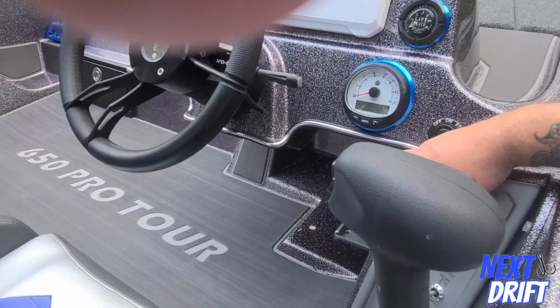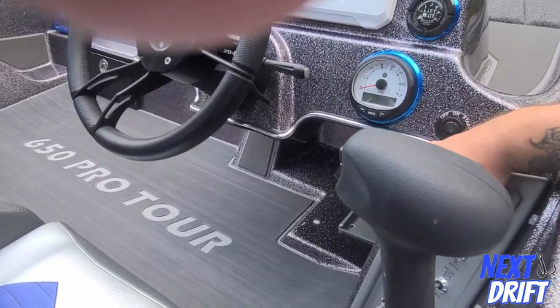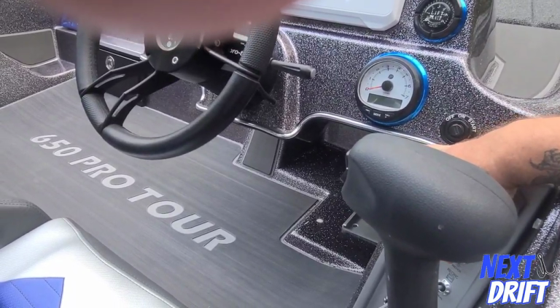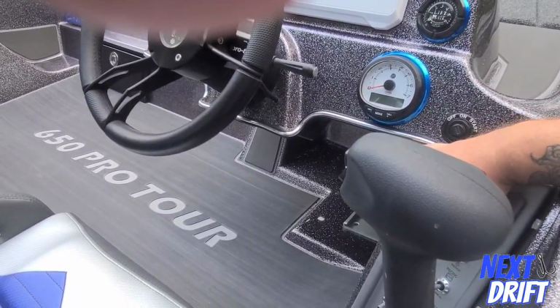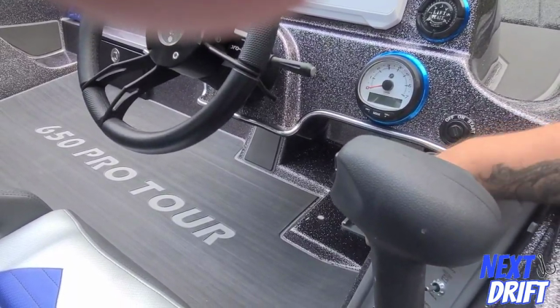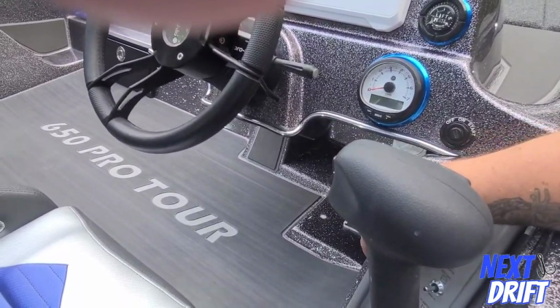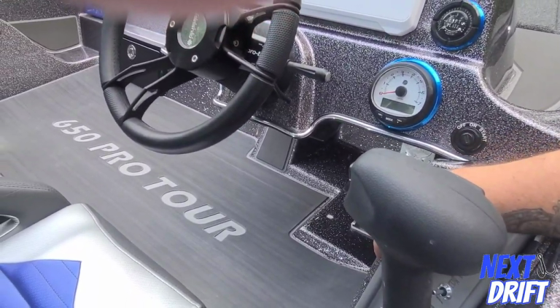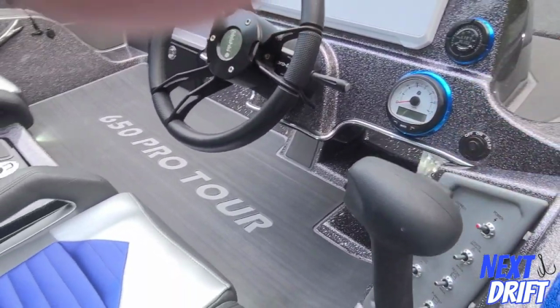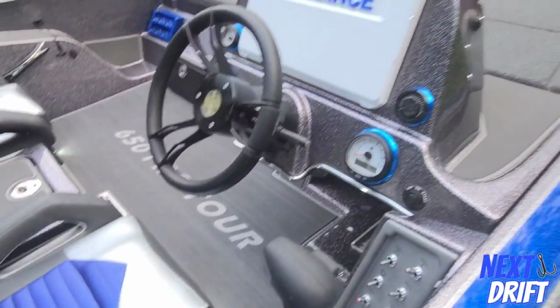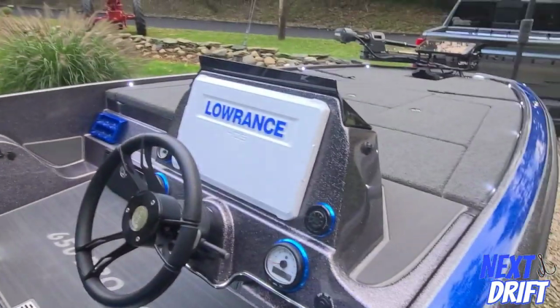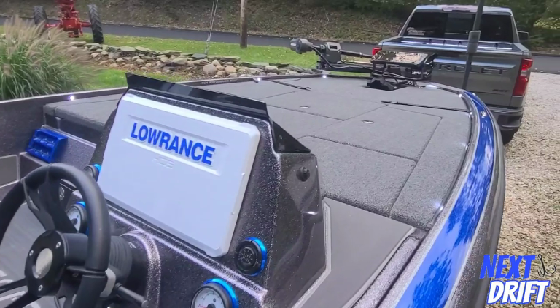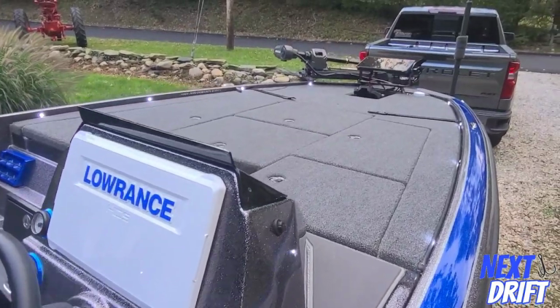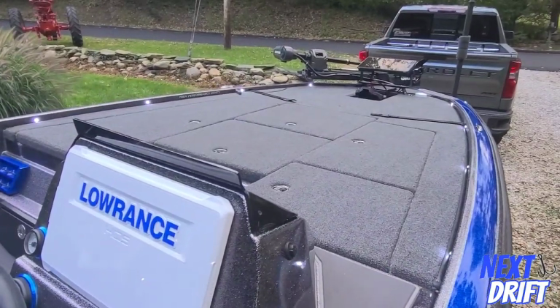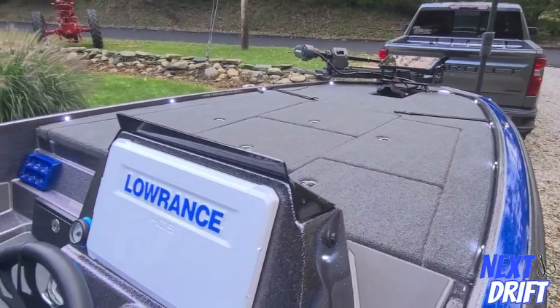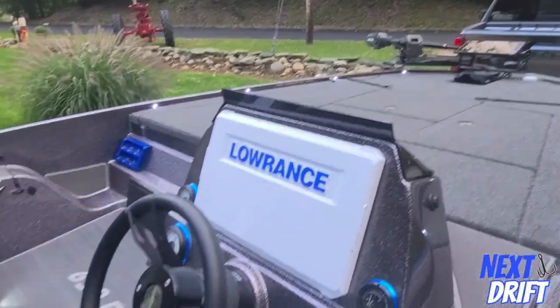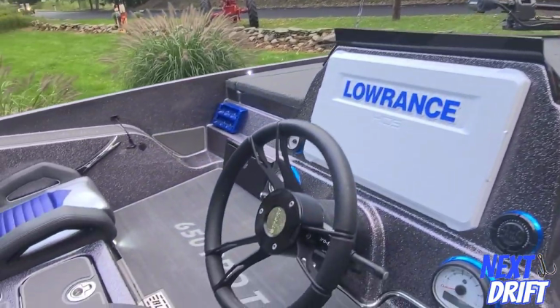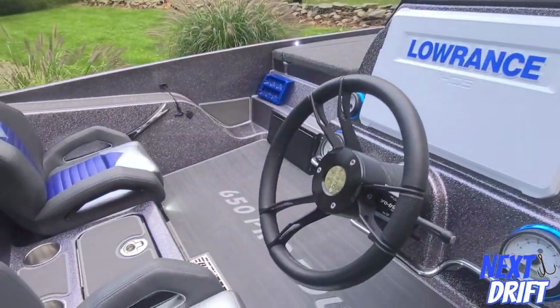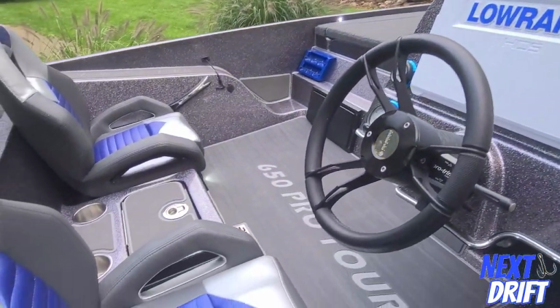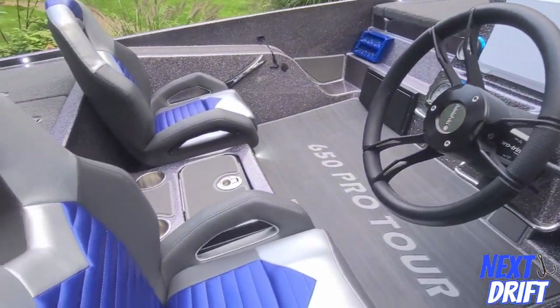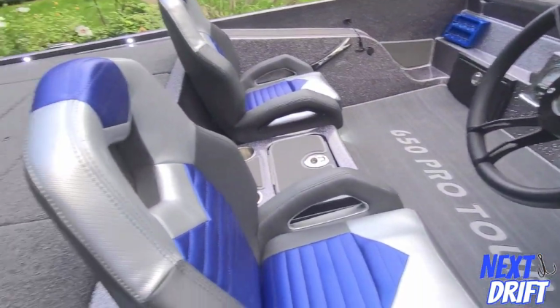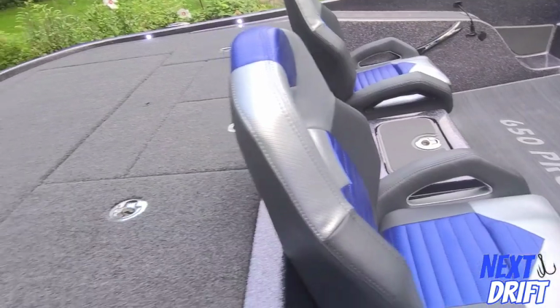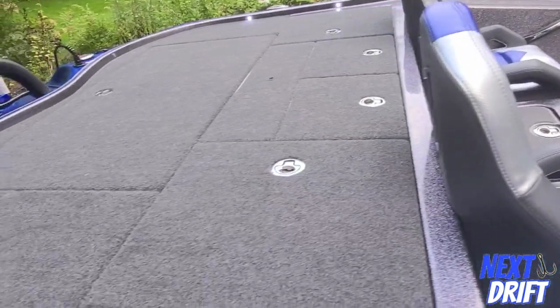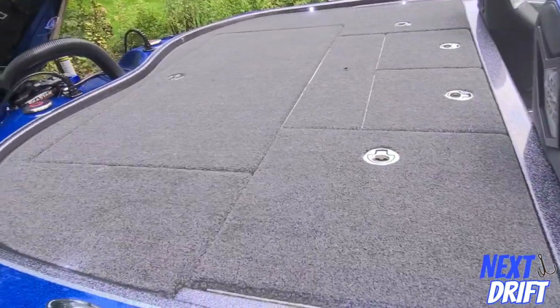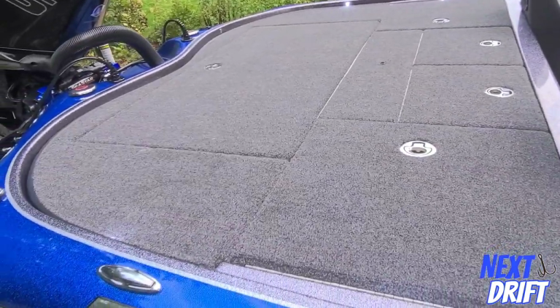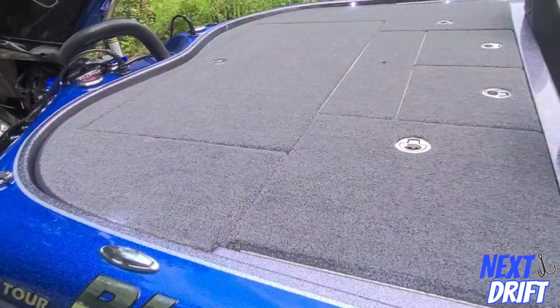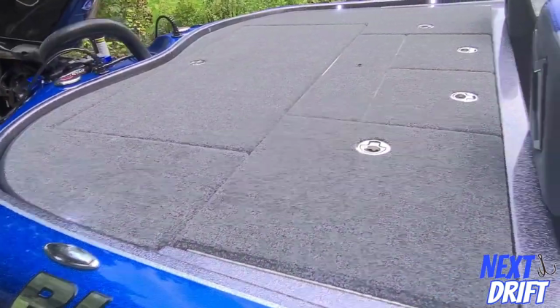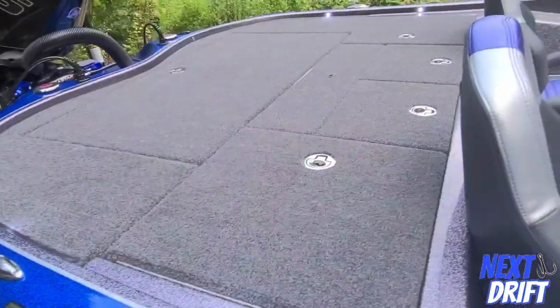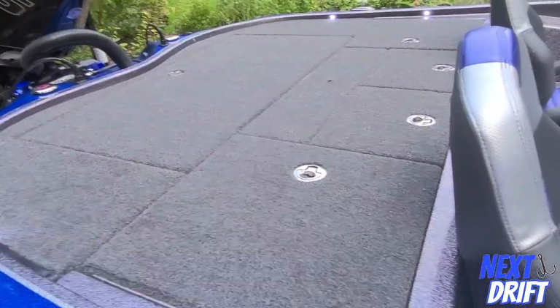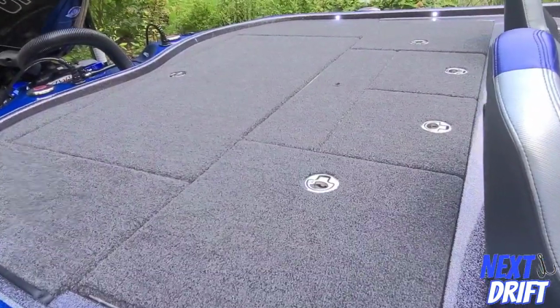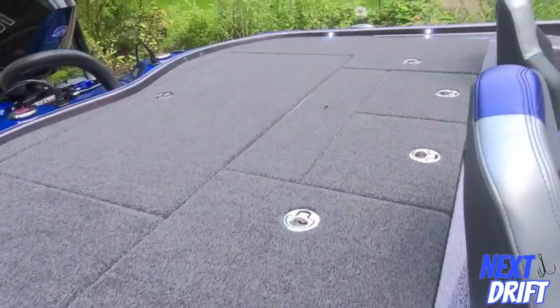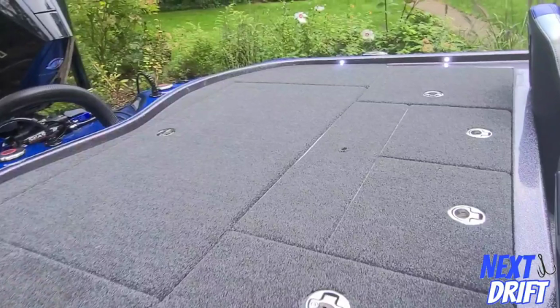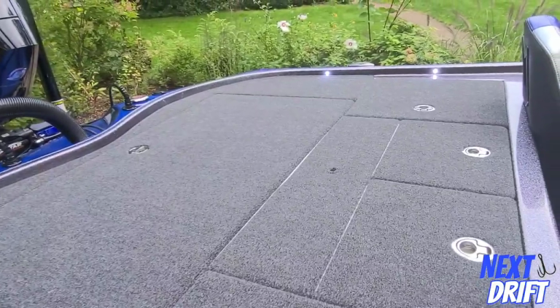Let me show you the lights real quick. It has lights all the way around on the floor, the back is all lit up, and all inside the compartments are lit up too.